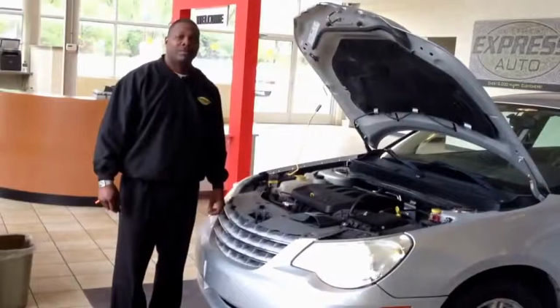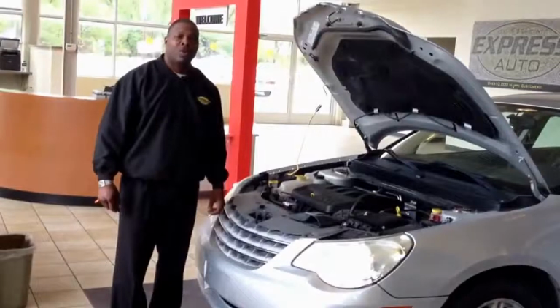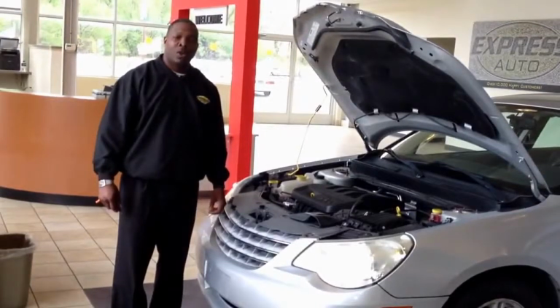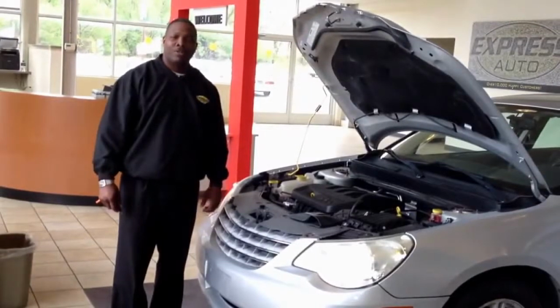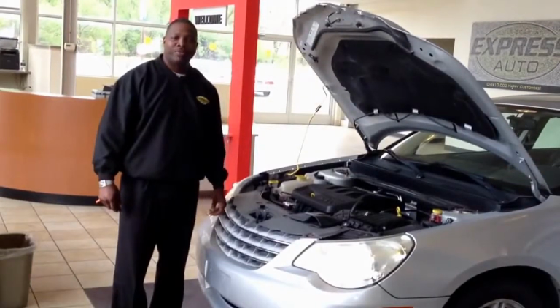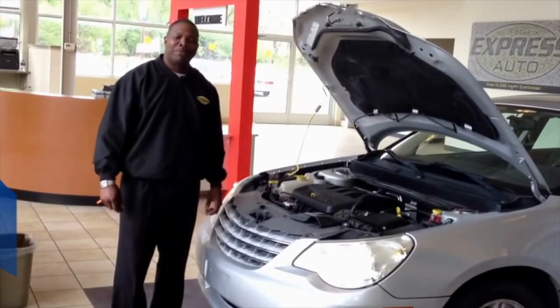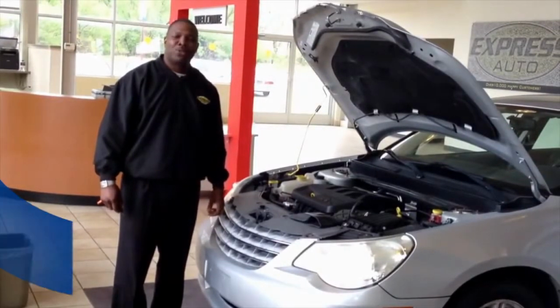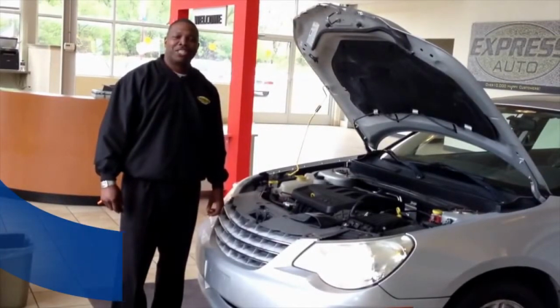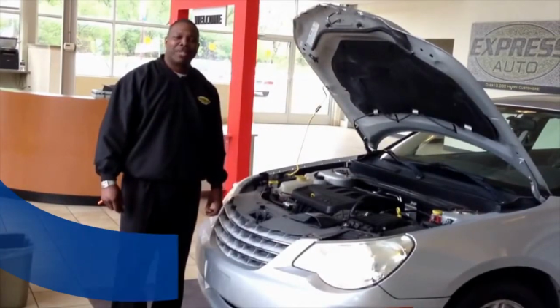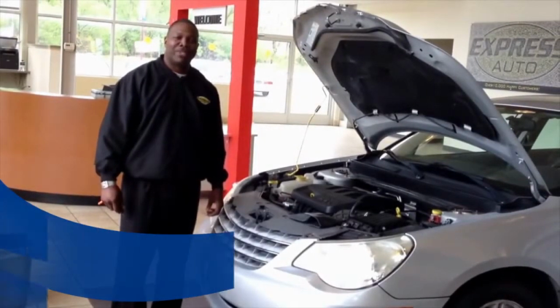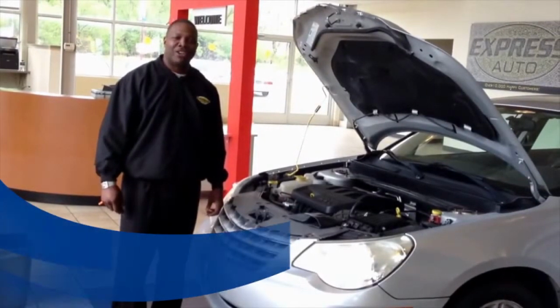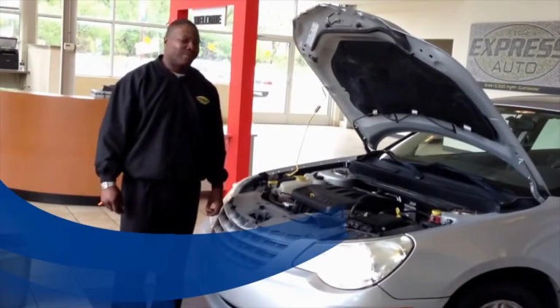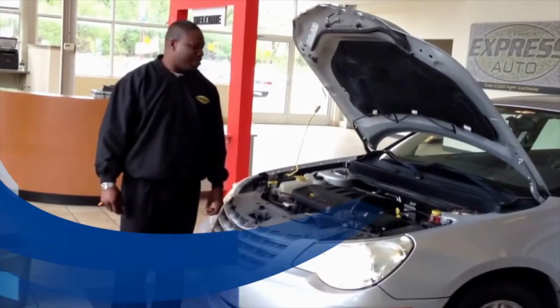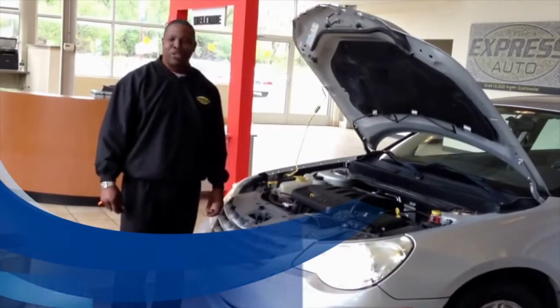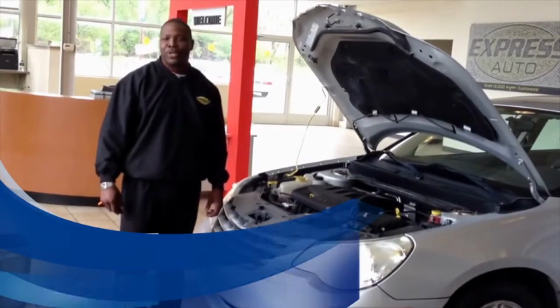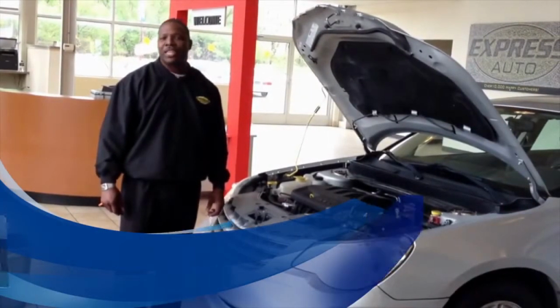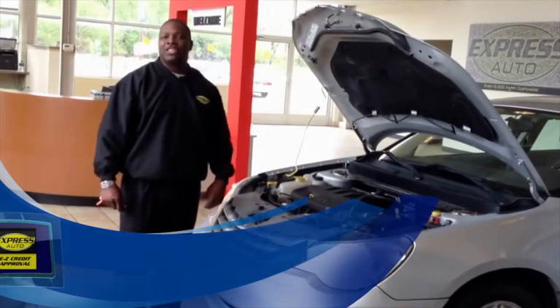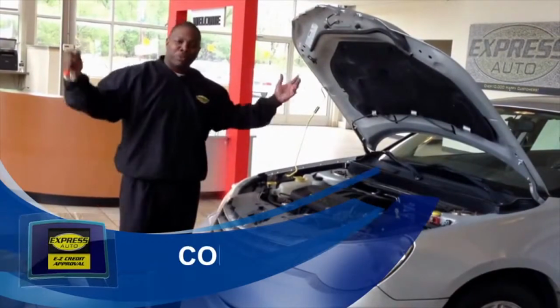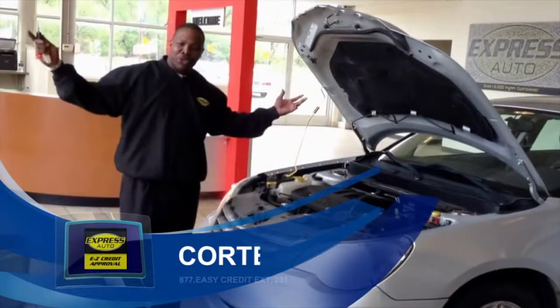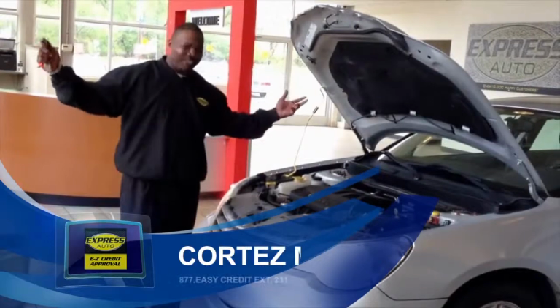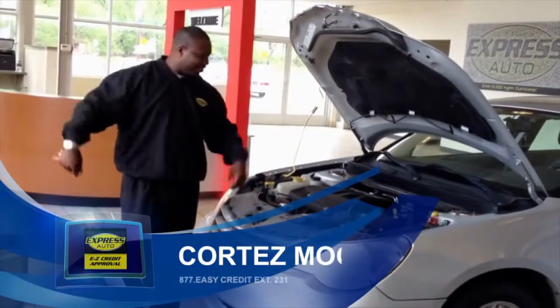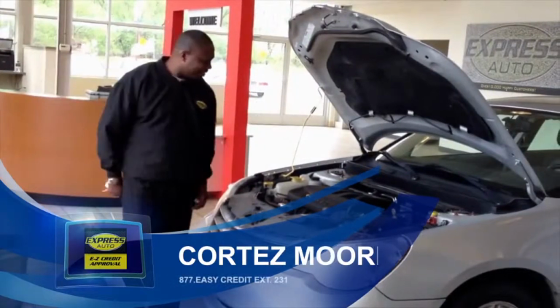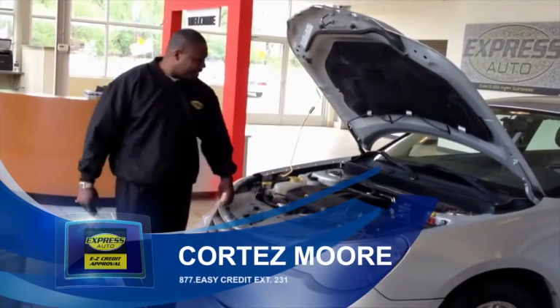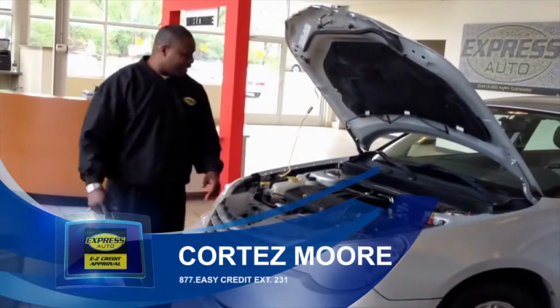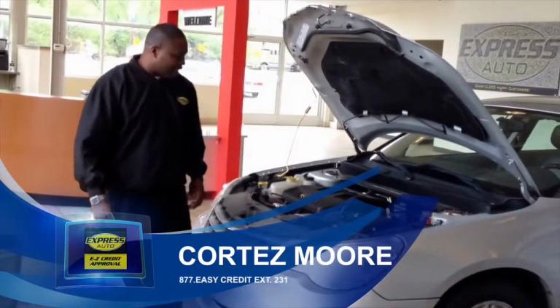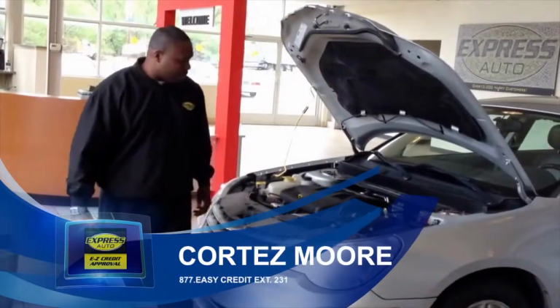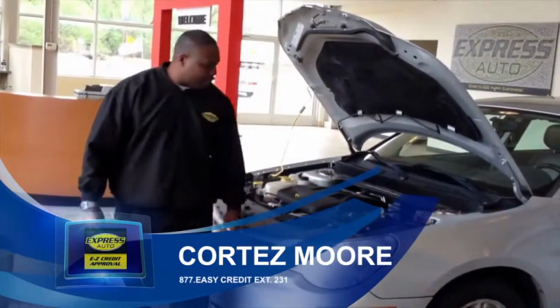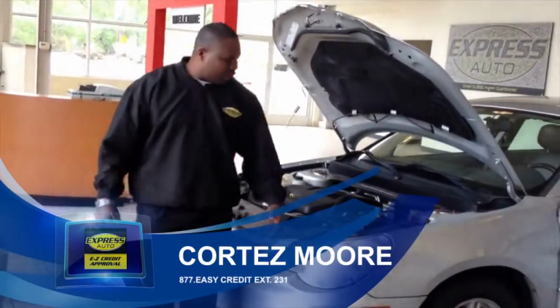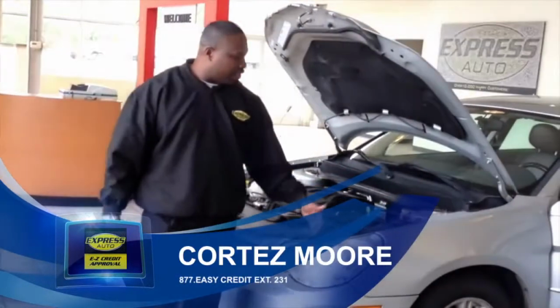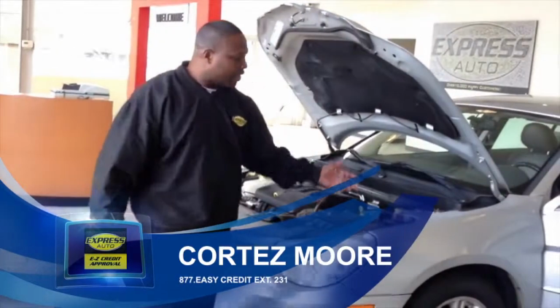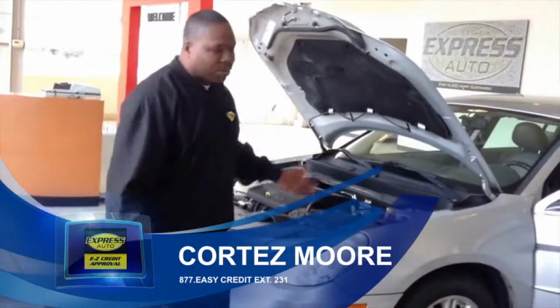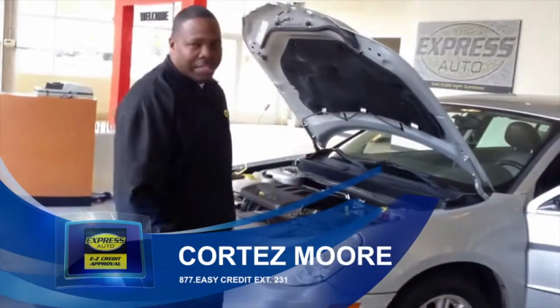Welcome. My name is Cortez from Express Auto, Battle Creek, the Superstore. I want to introduce you to the Chrysler 300.